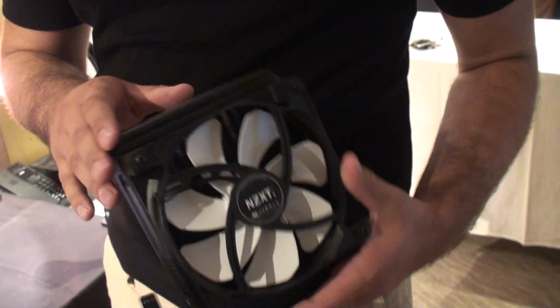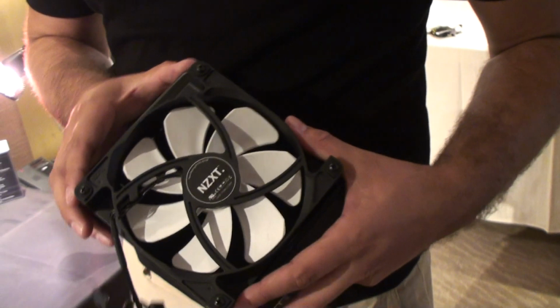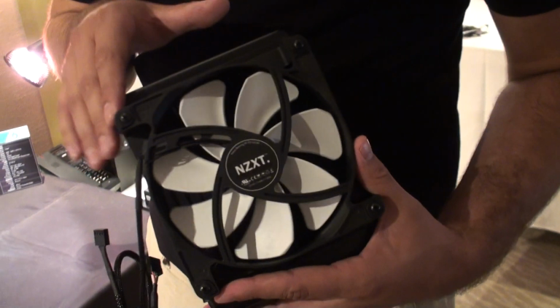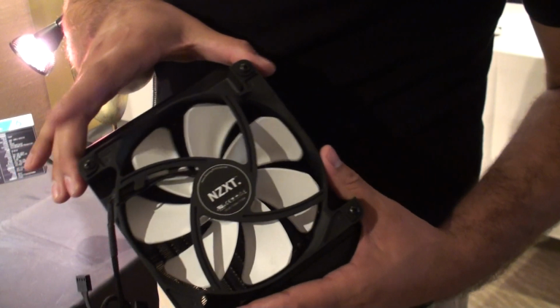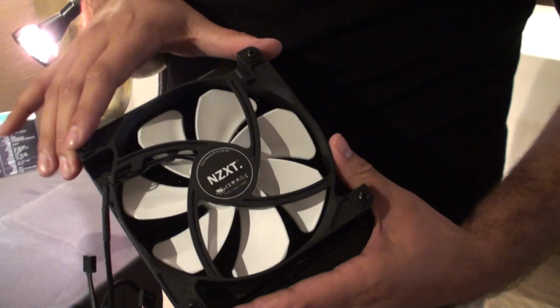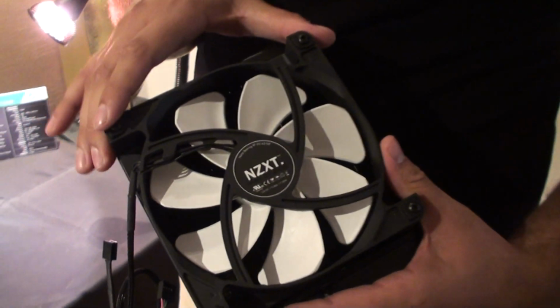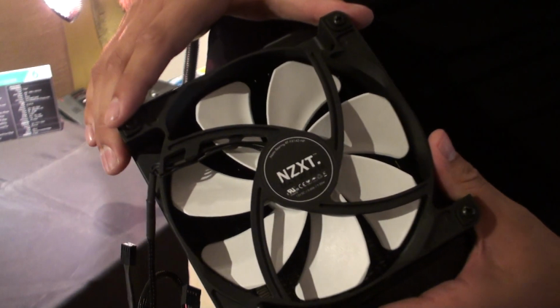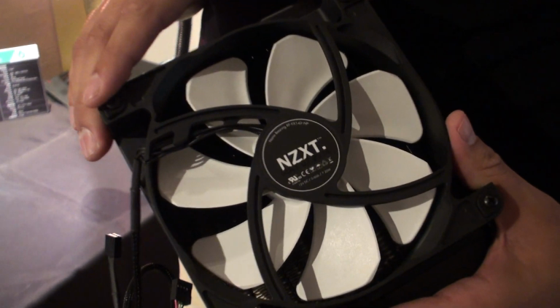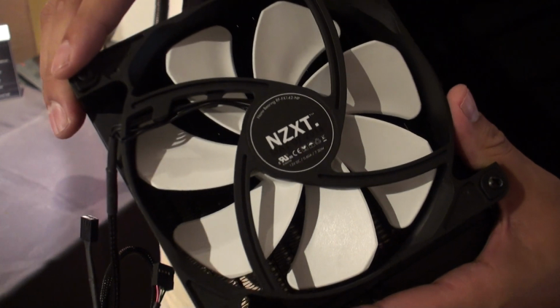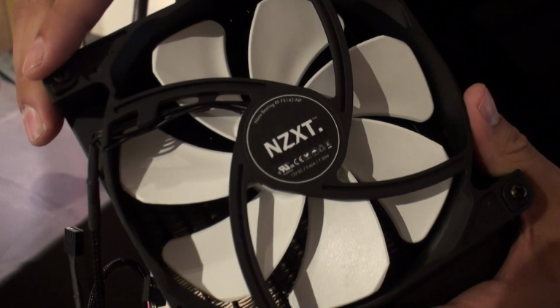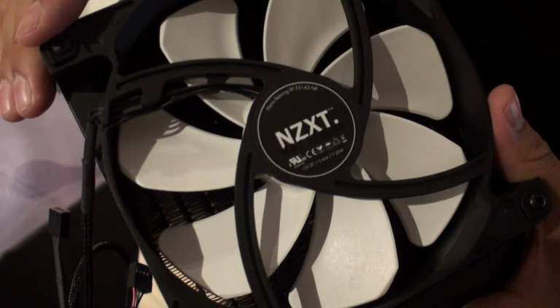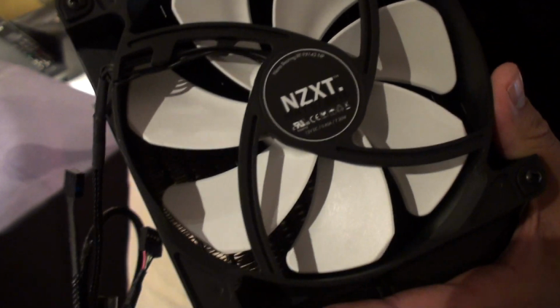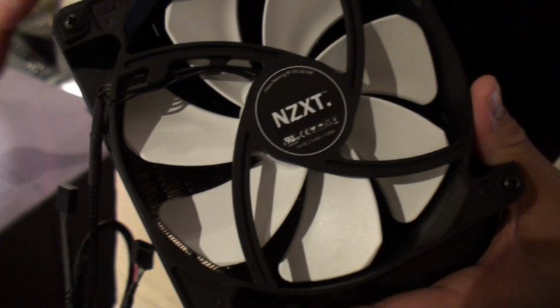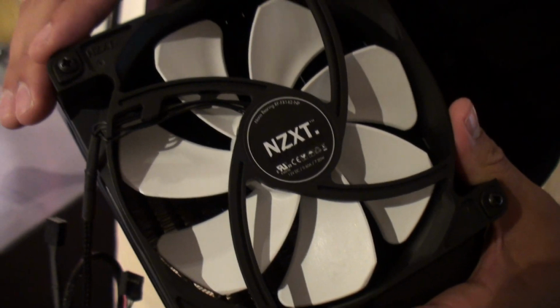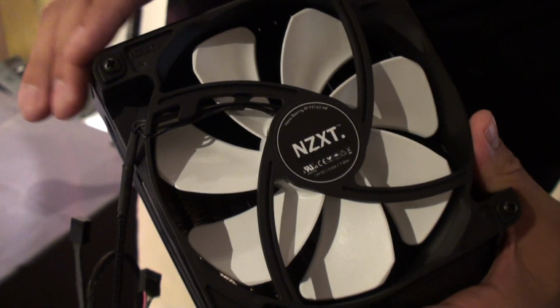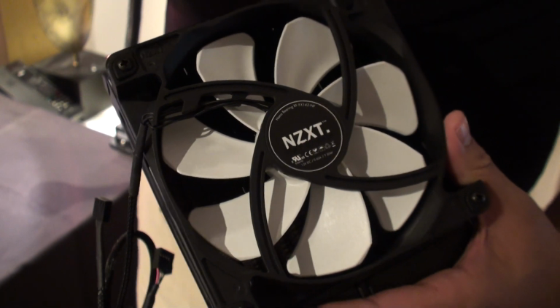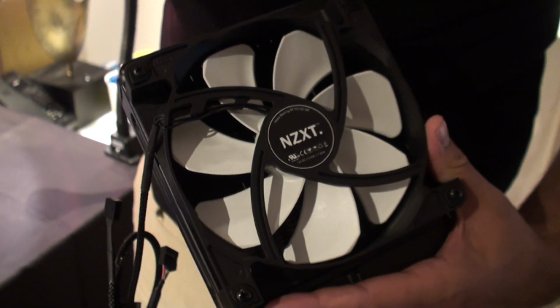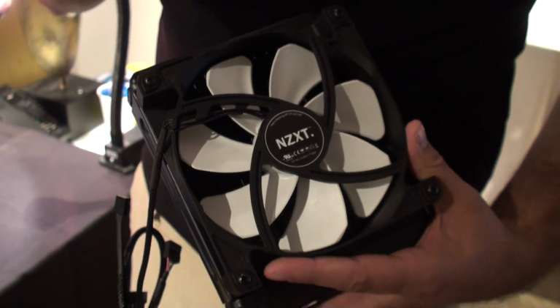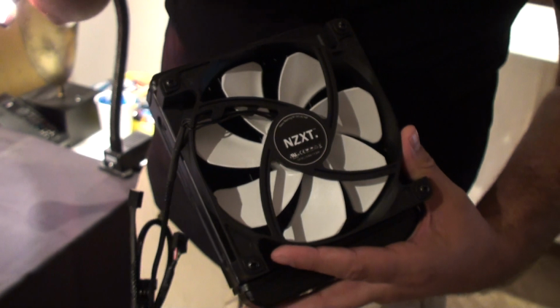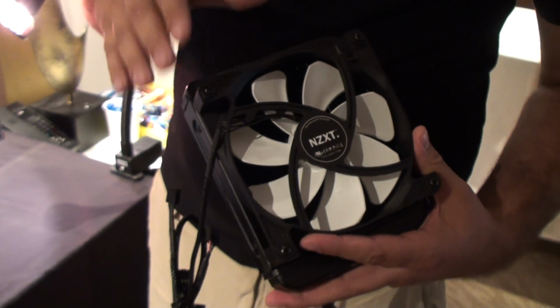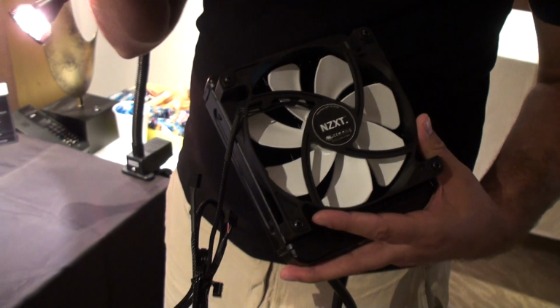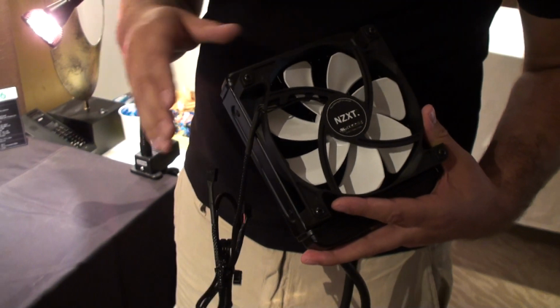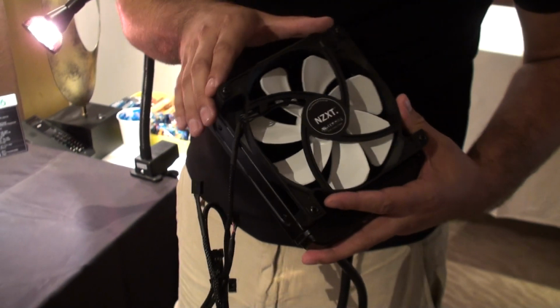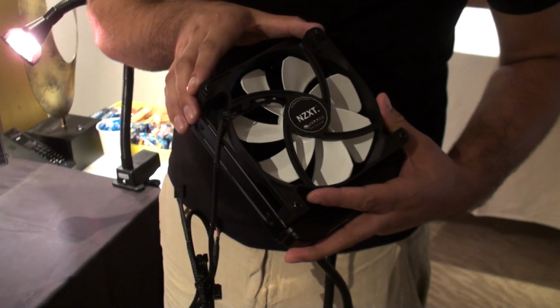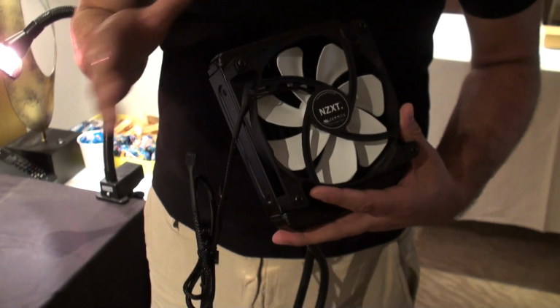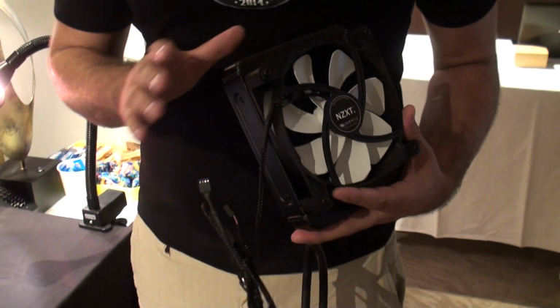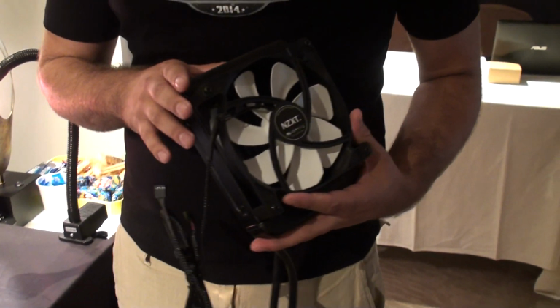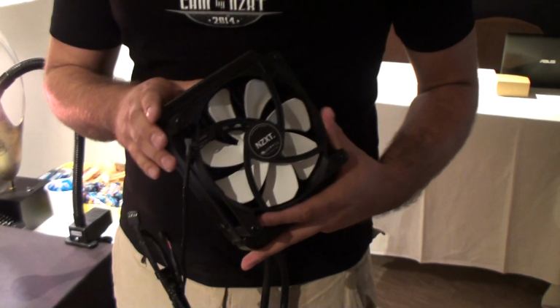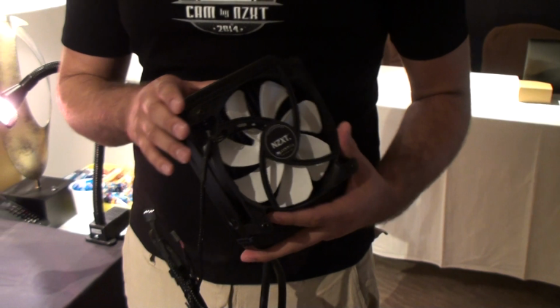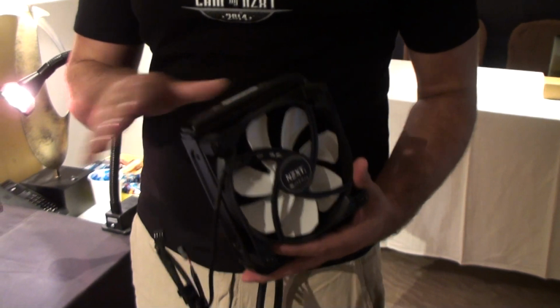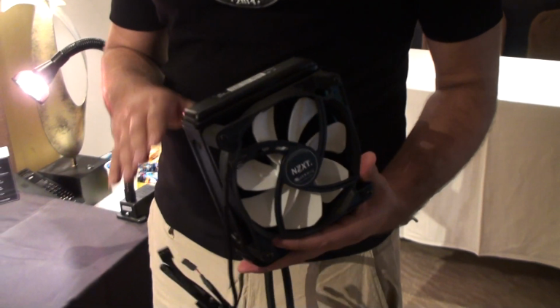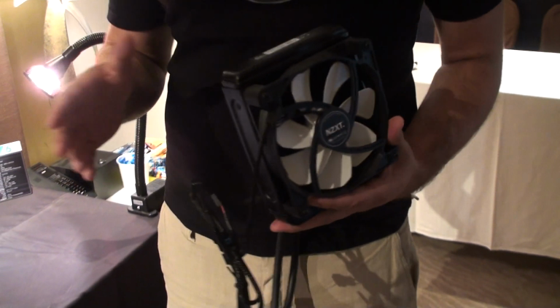We went ahead and replaced the FX fans with our FXV2. This is a completely new manufacturer, so it's quieter, it's faster — it's really a best-of-both-worlds scenario.